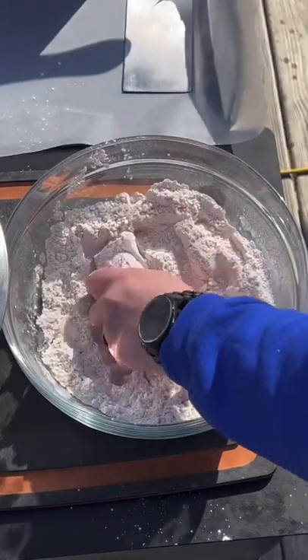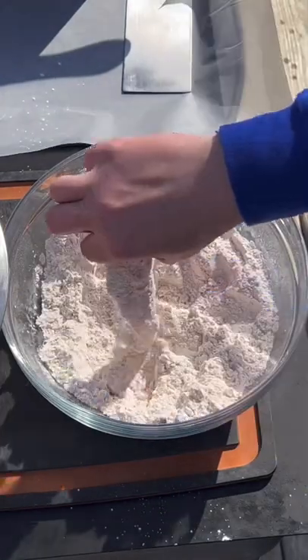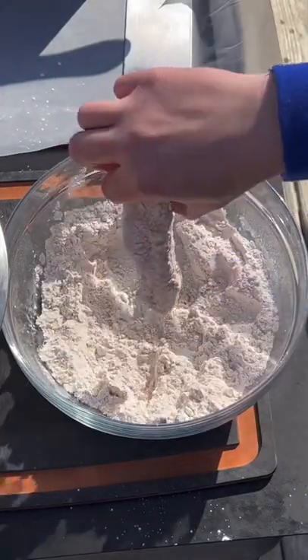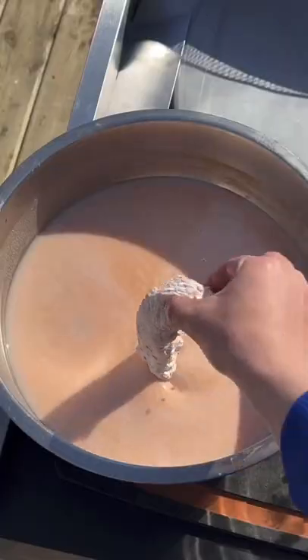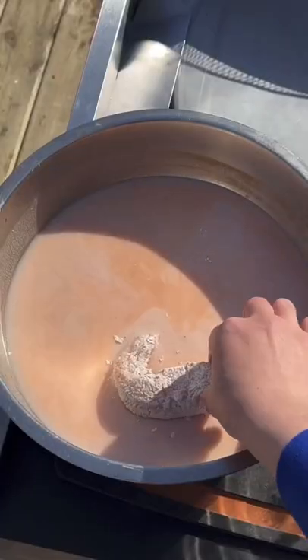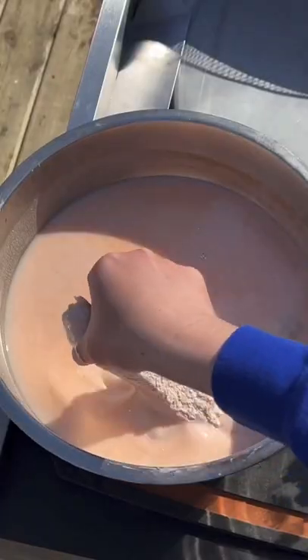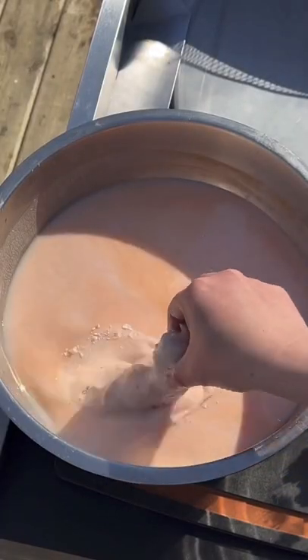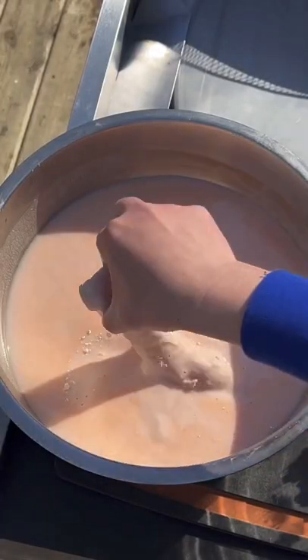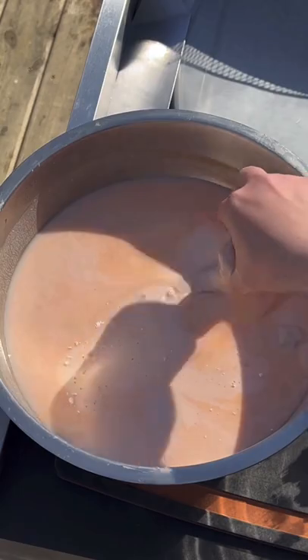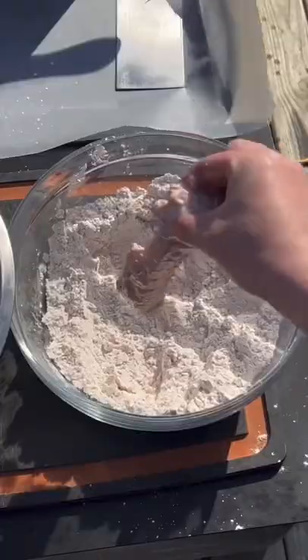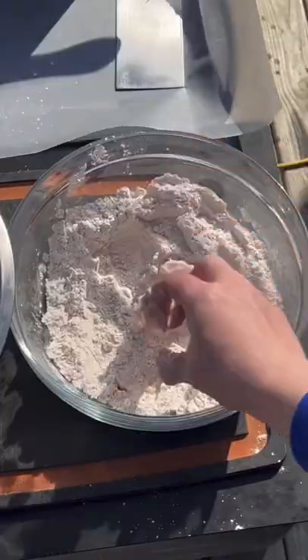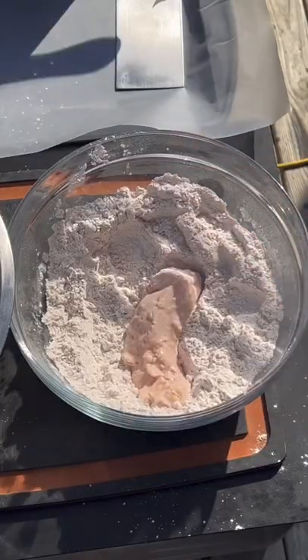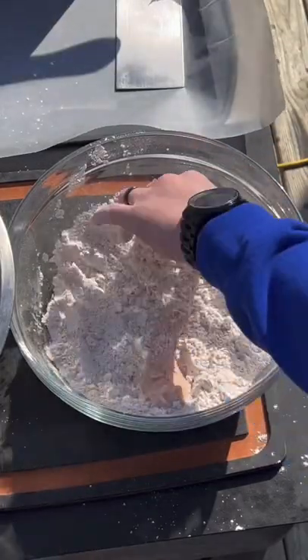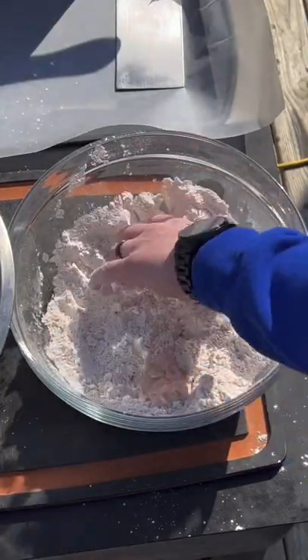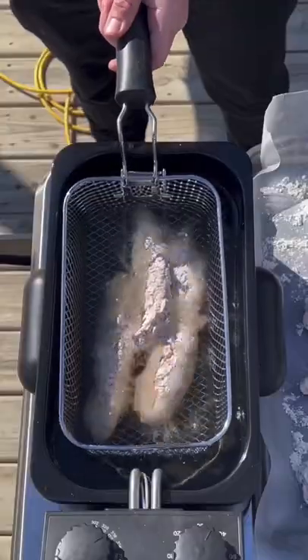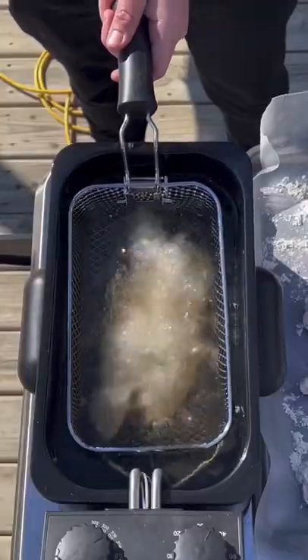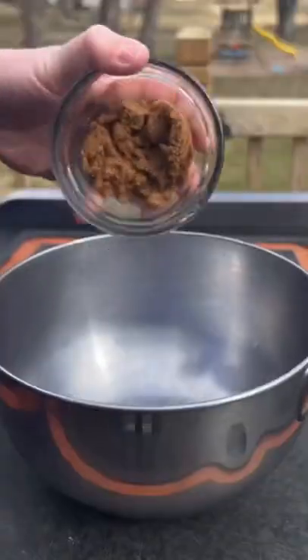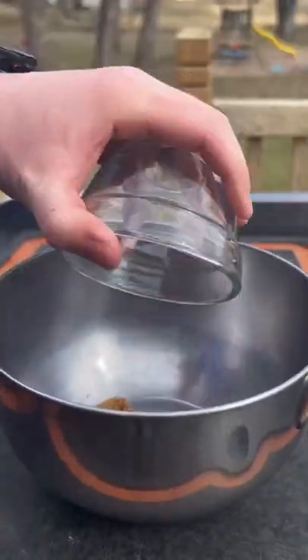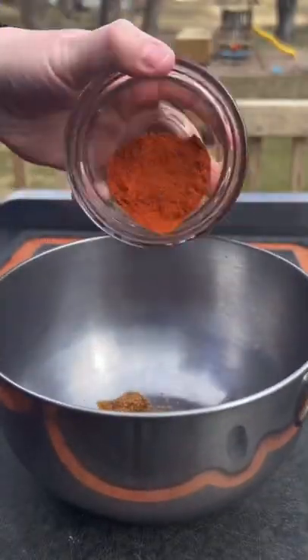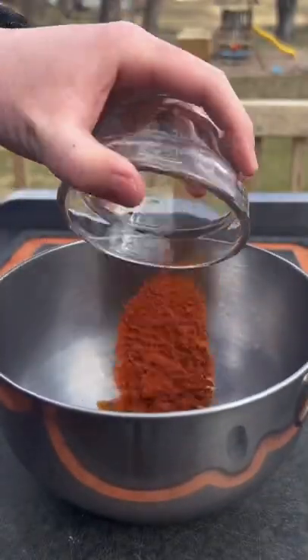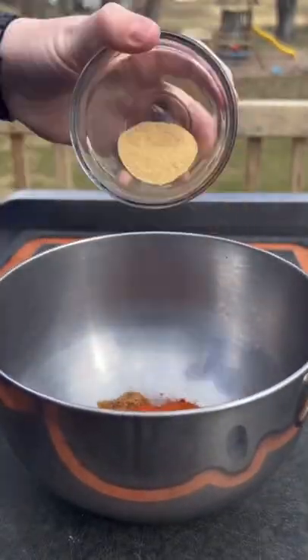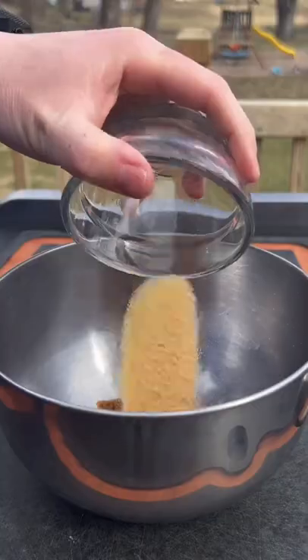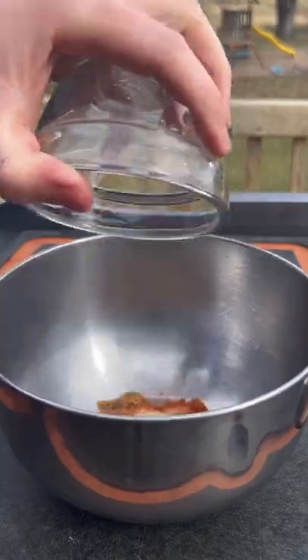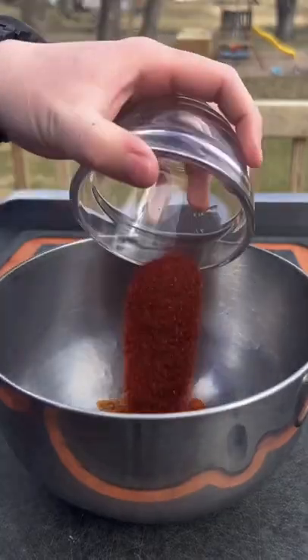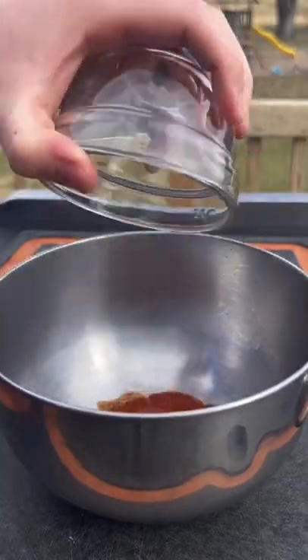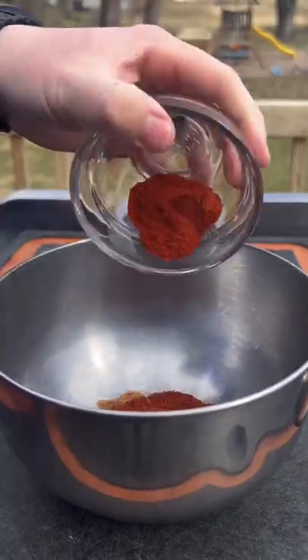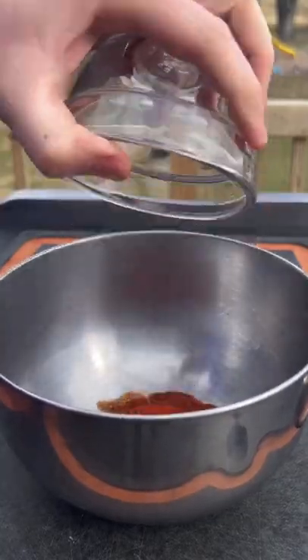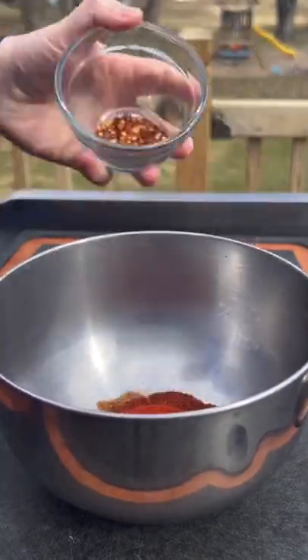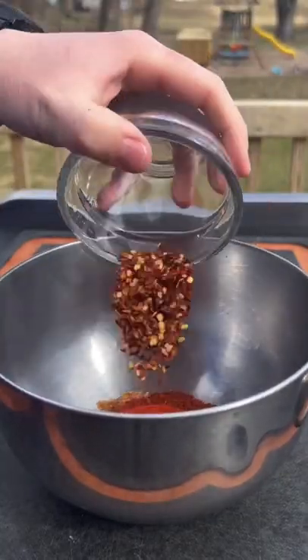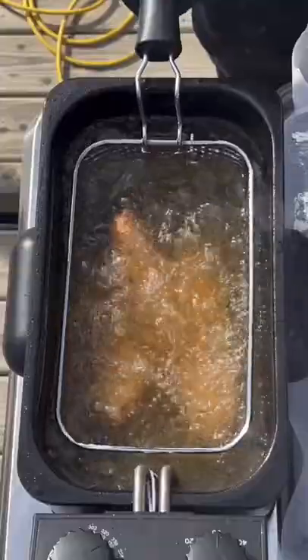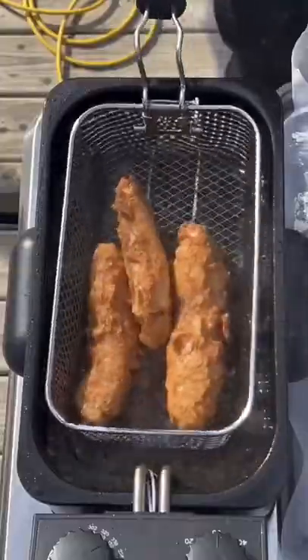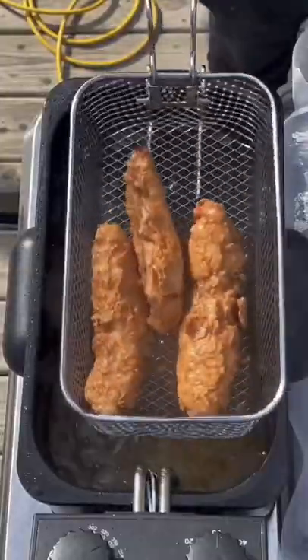Get that chicken out of the buttermilk, into the flour, back into the buttermilk. We're going to do a double breading at 350 degrees. We're going to start frying. While it's frying, we can make our Nashville hot chicken seasoning.